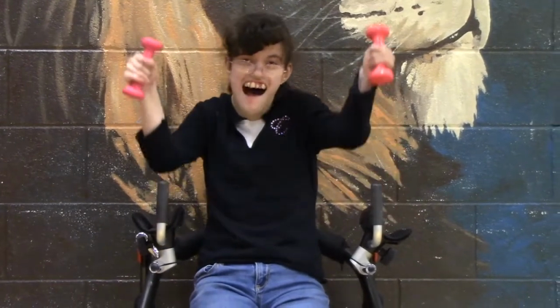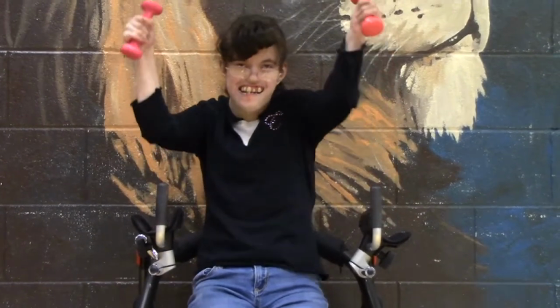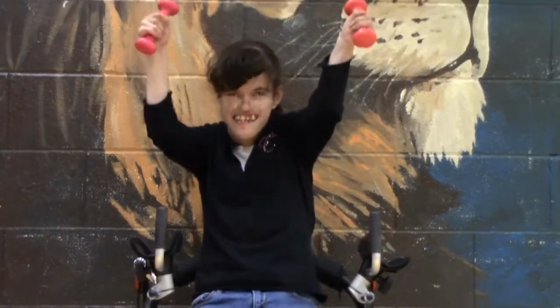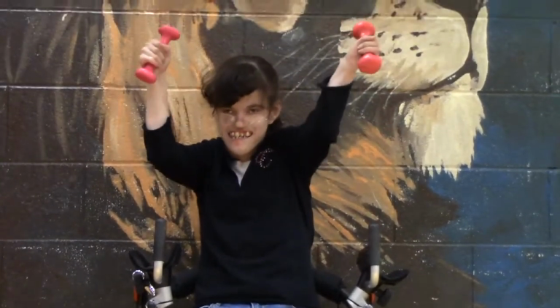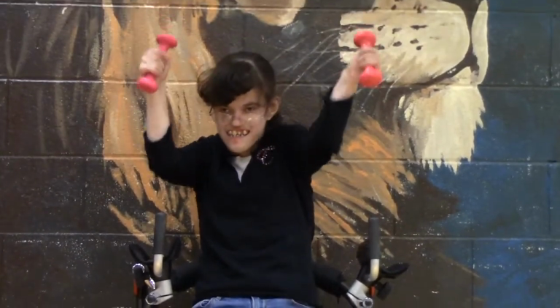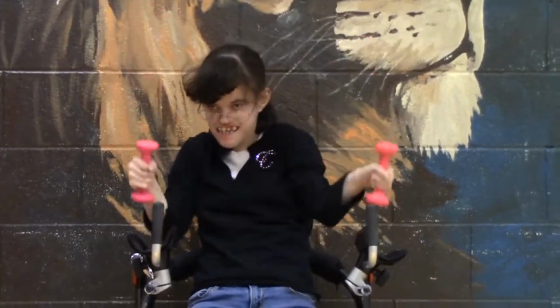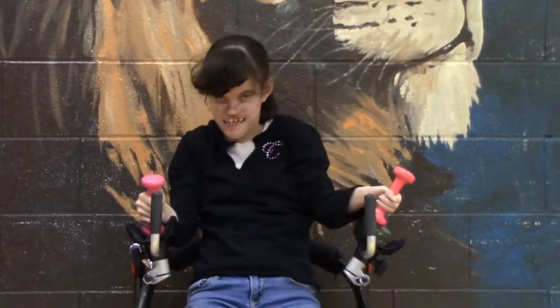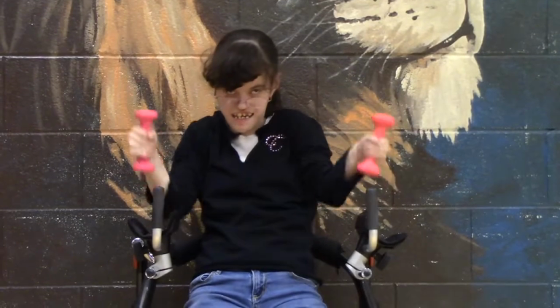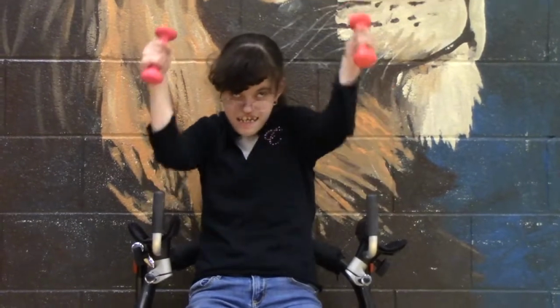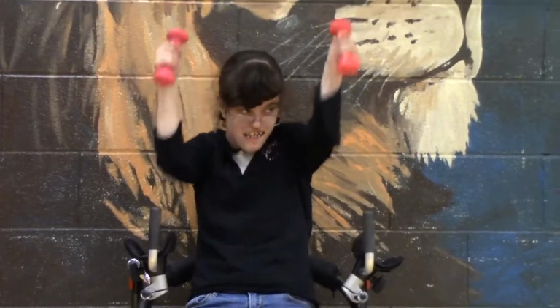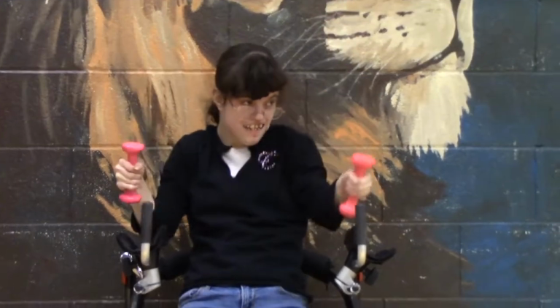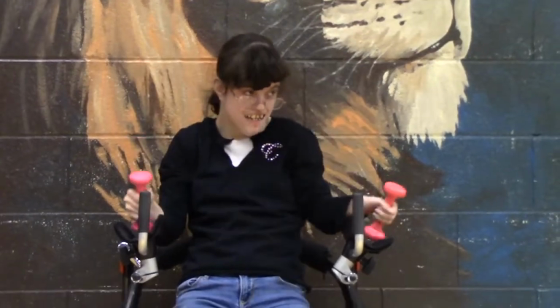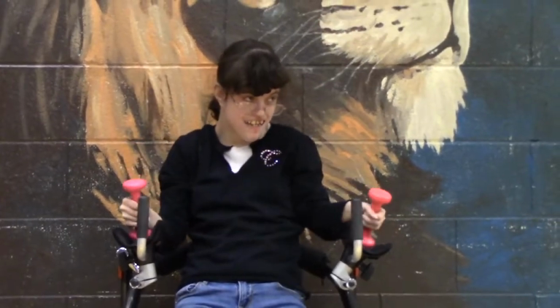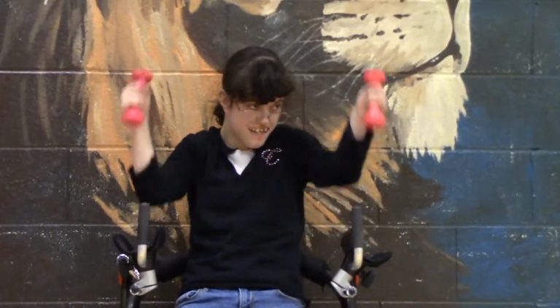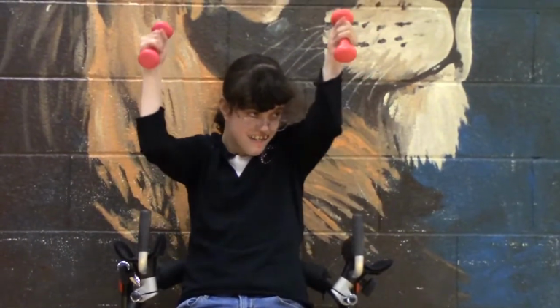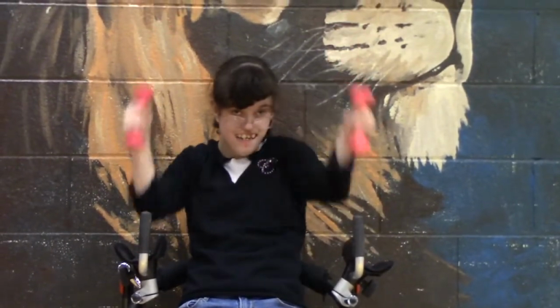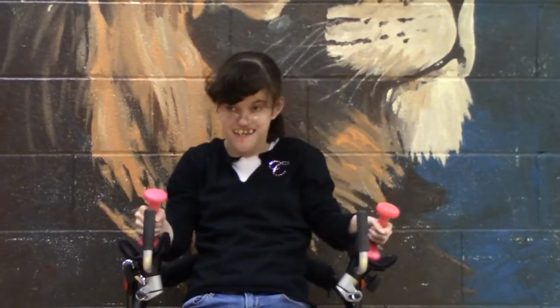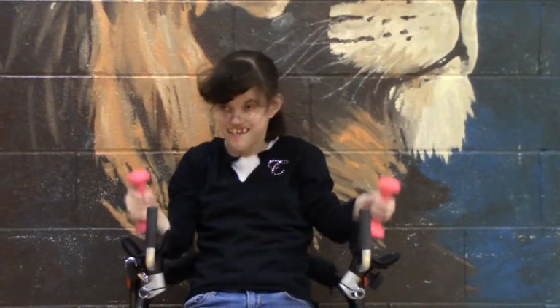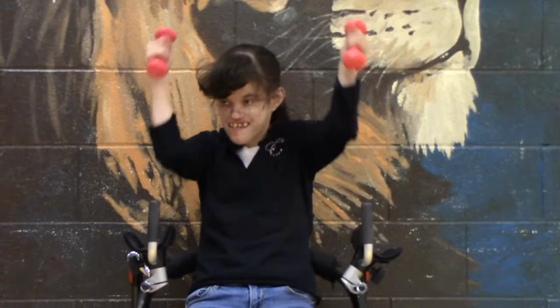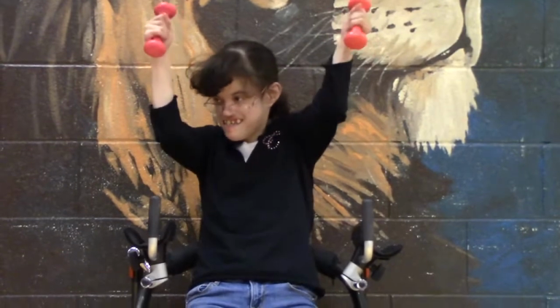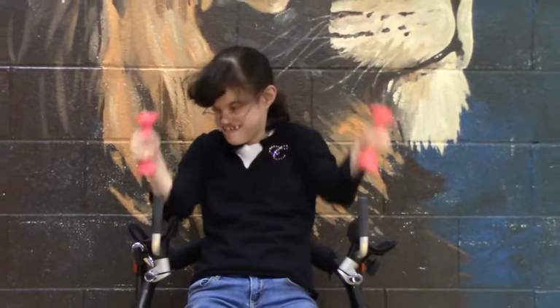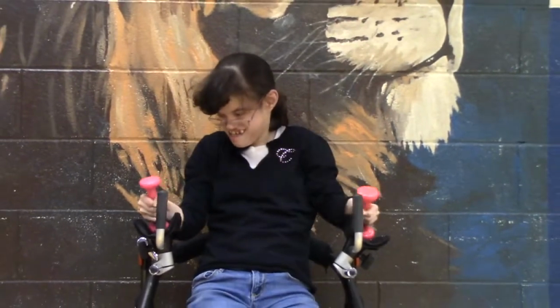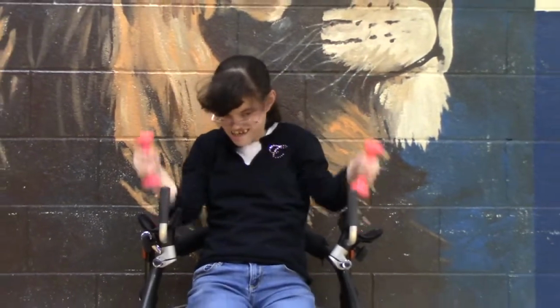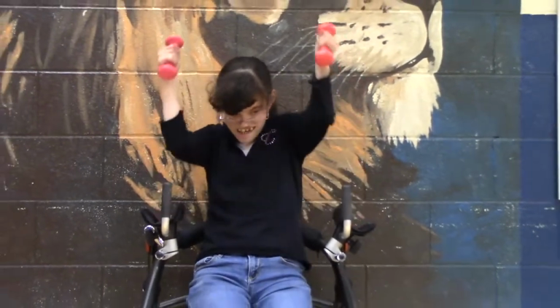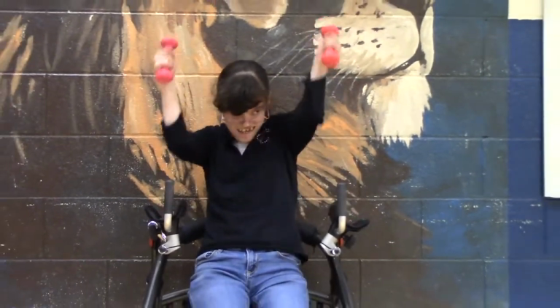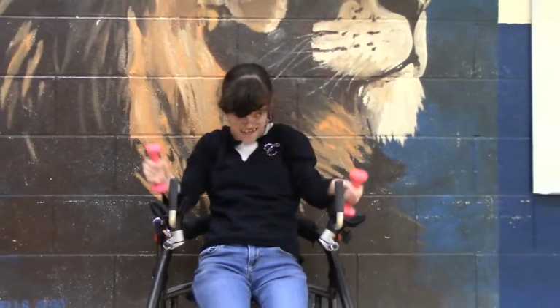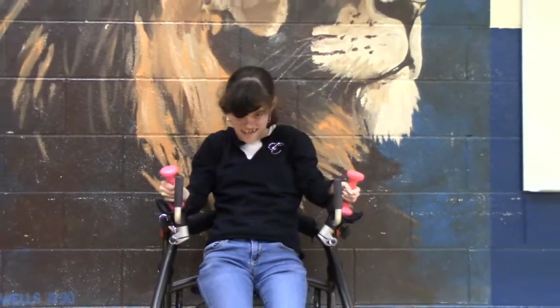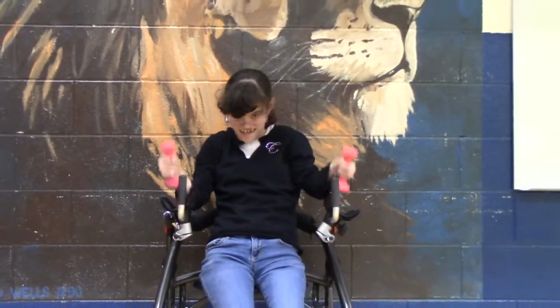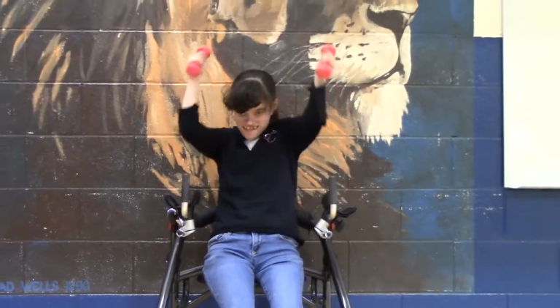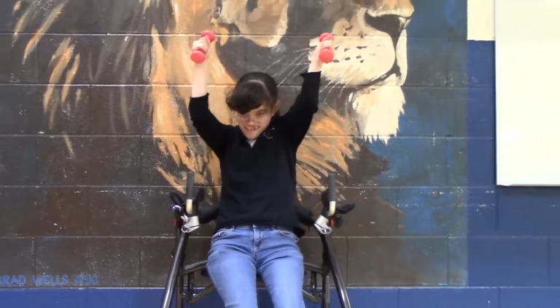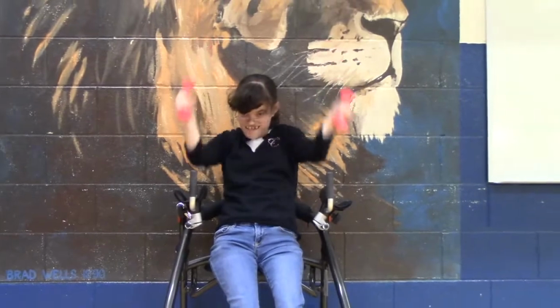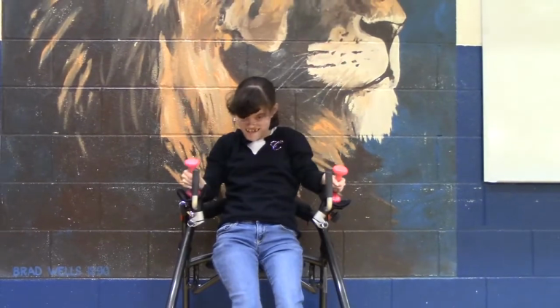Good job, Katie. Alright, back down. Back up. Back up. Back up. Good. Keep going. Good job. Good job. One more. Very good. Alright.